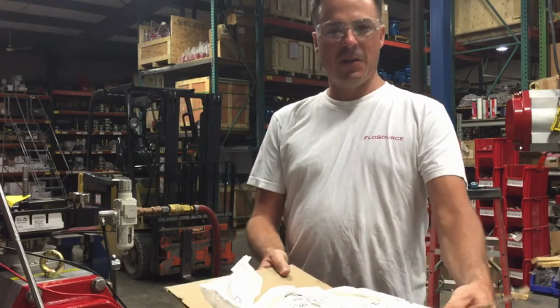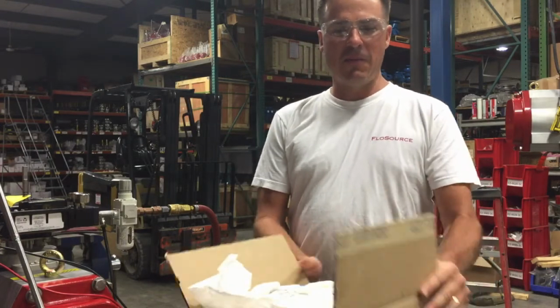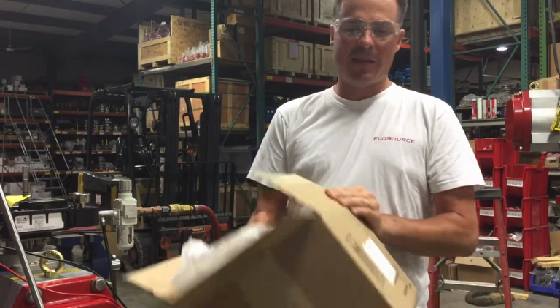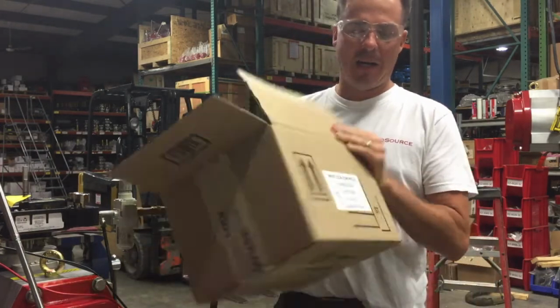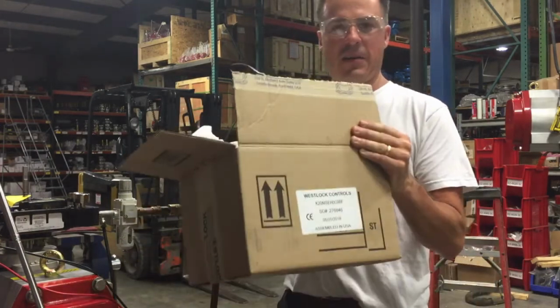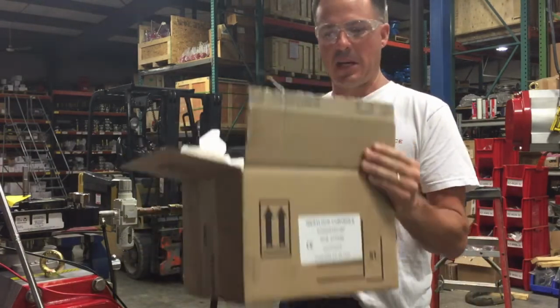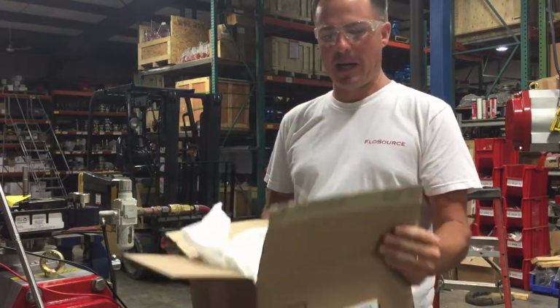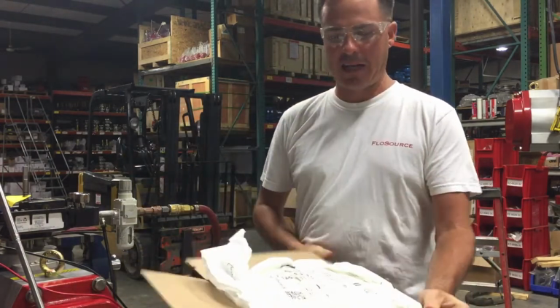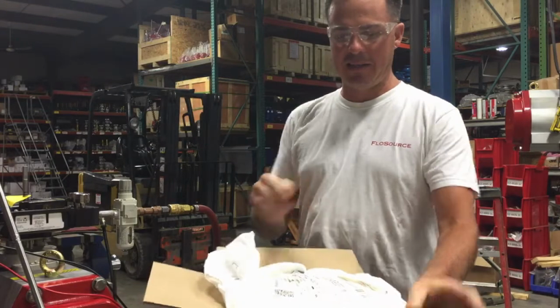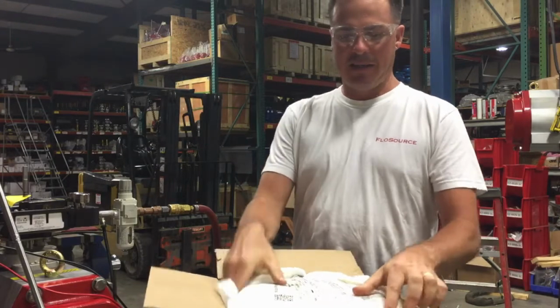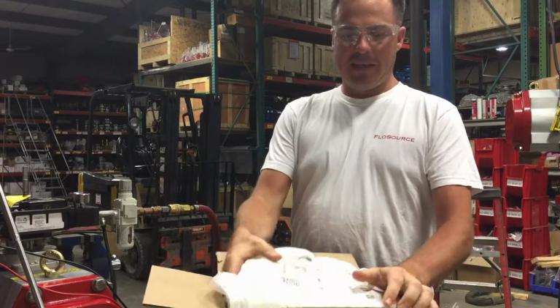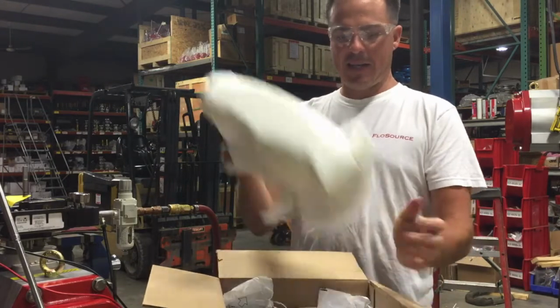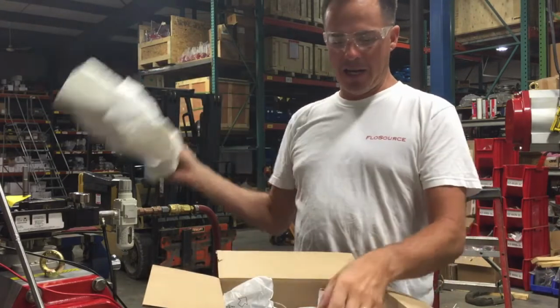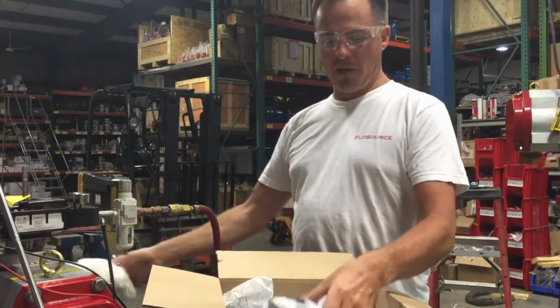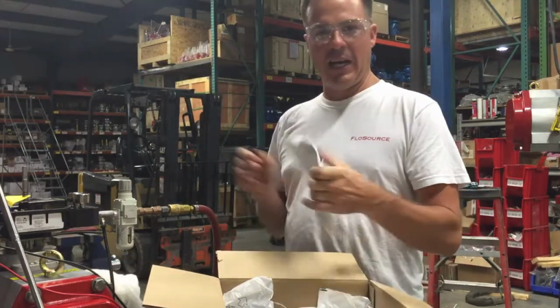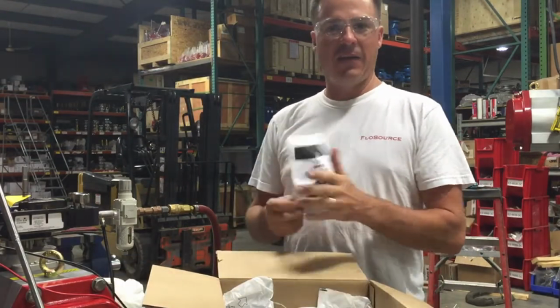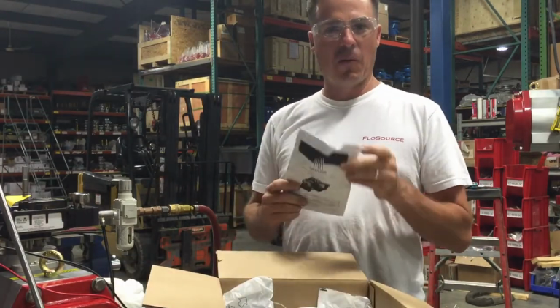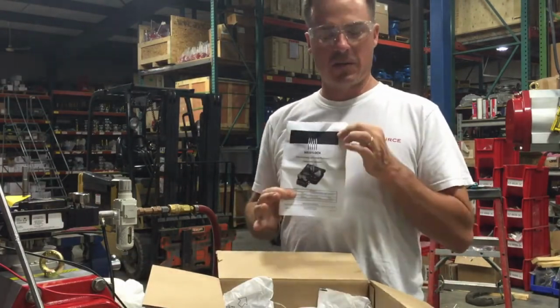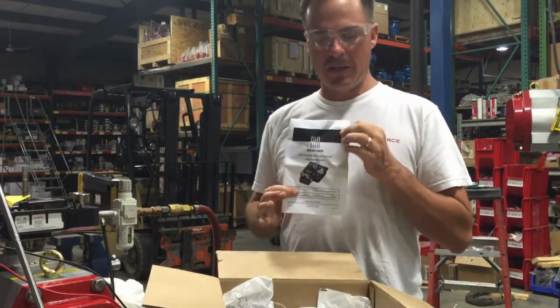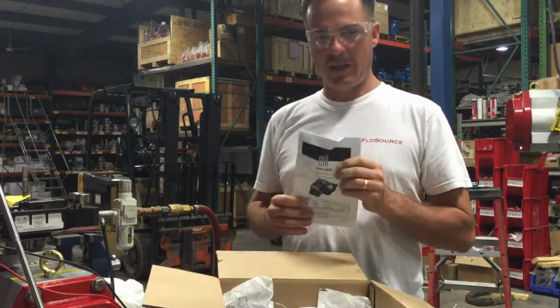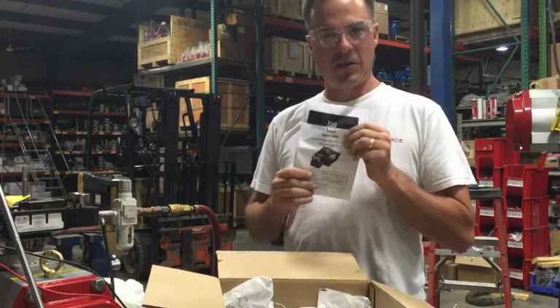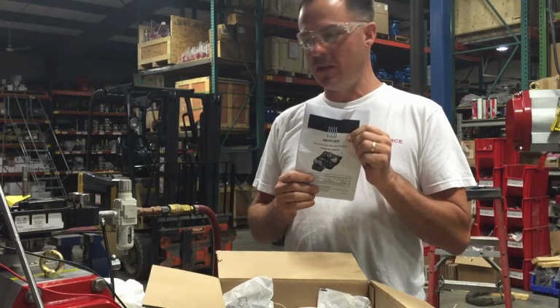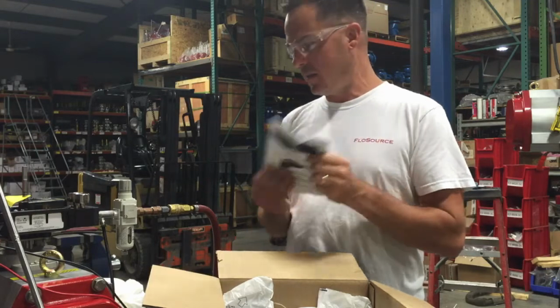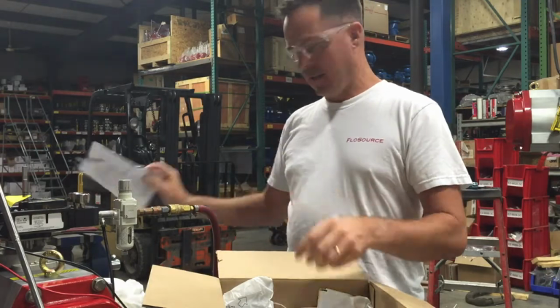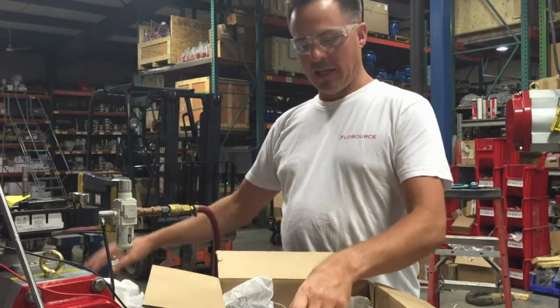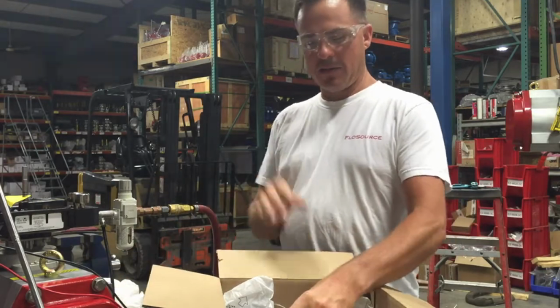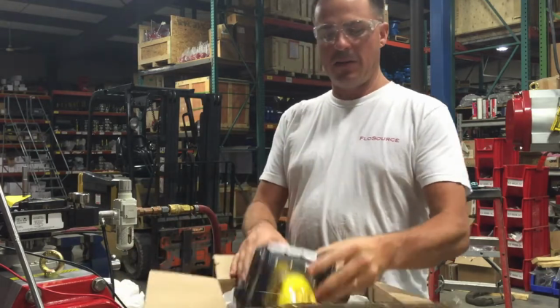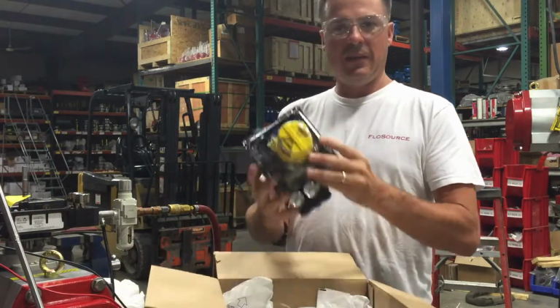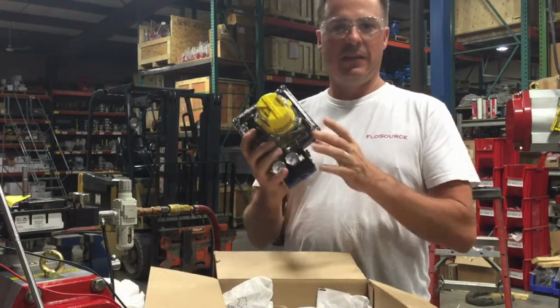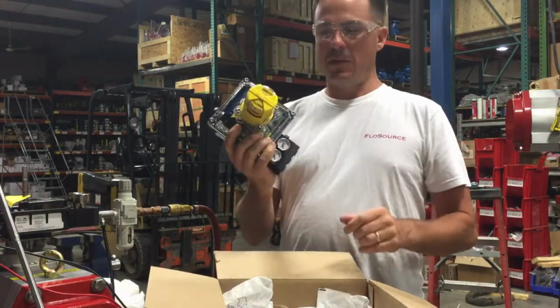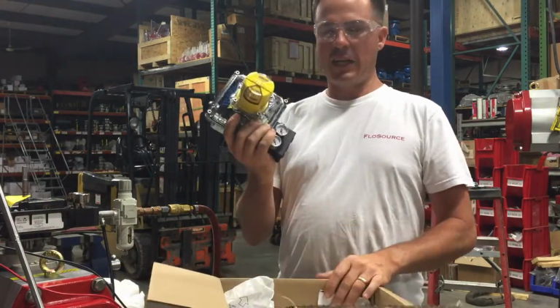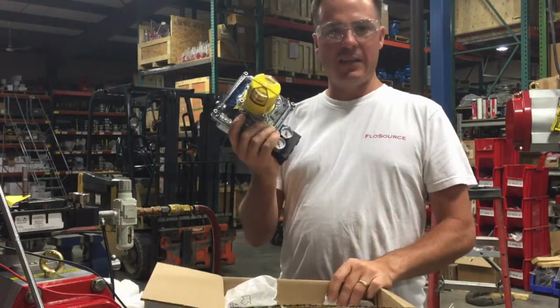To begin with, your unit is going to come in a box like this. Inside here we're going to have the important instructions — we should use these — and also the unit, which looks like this.